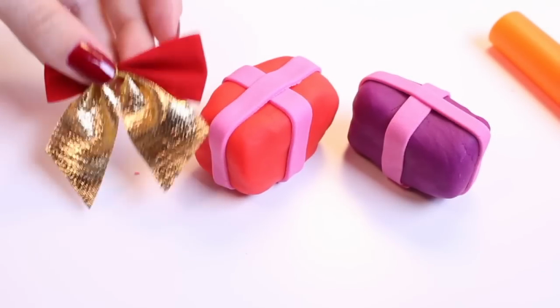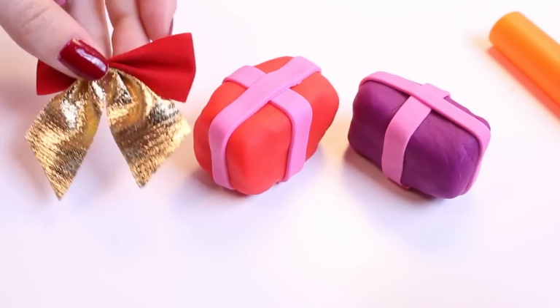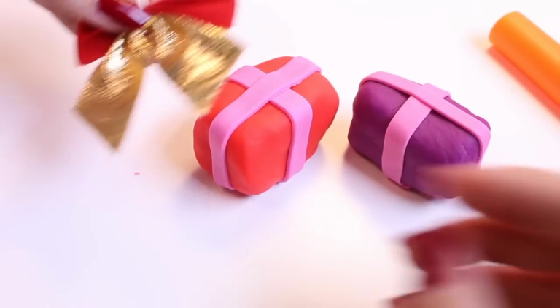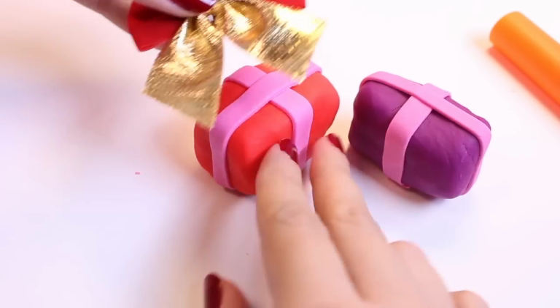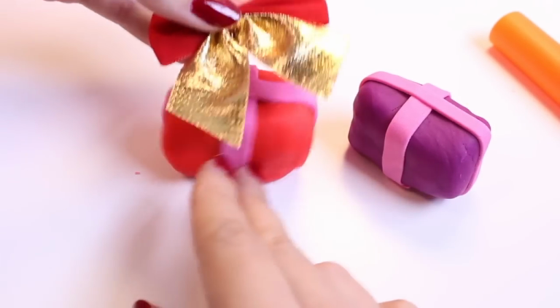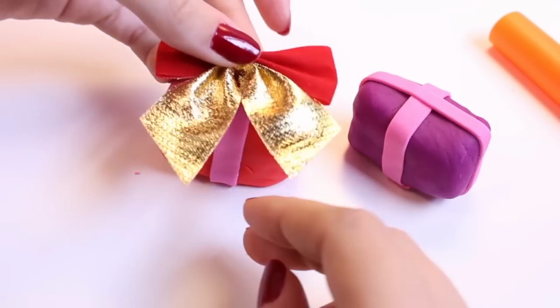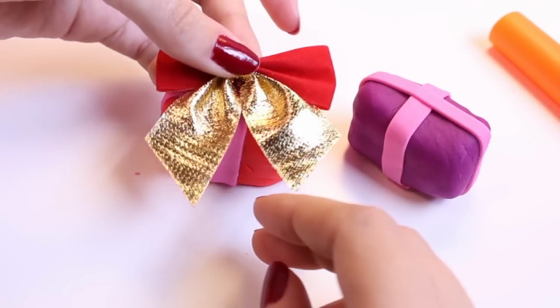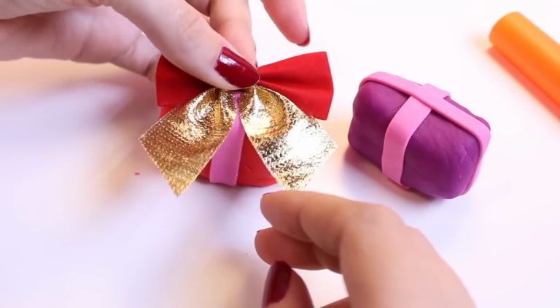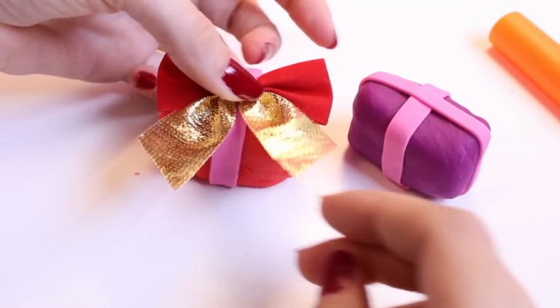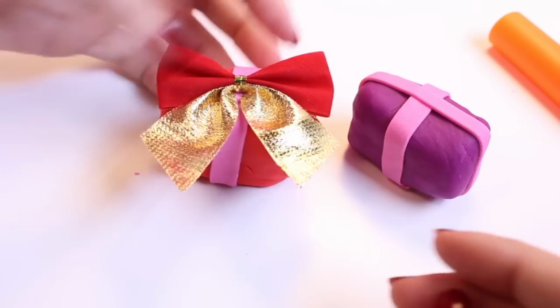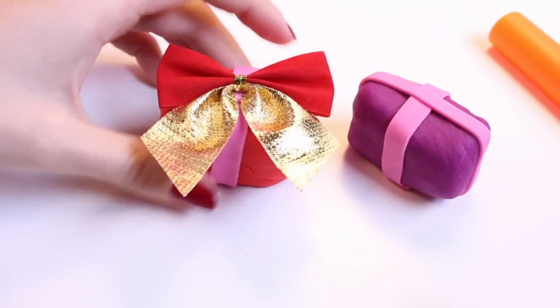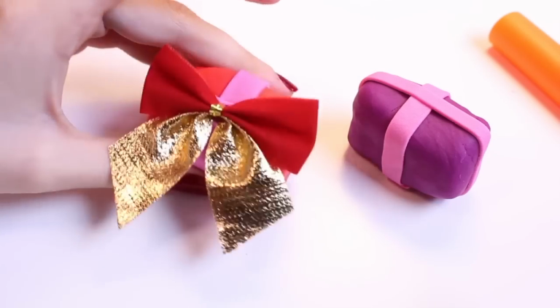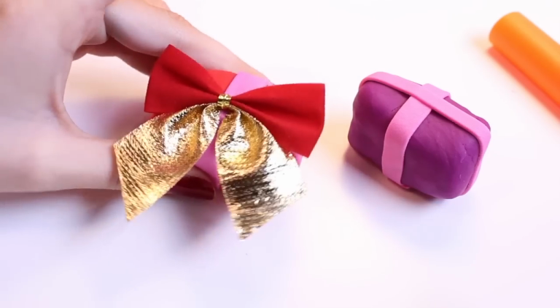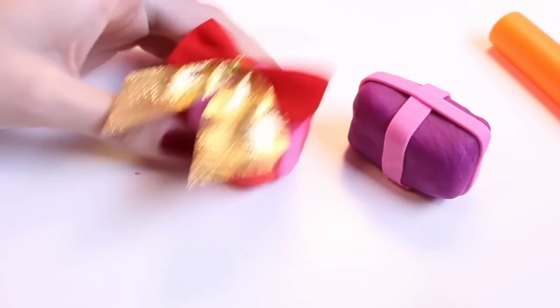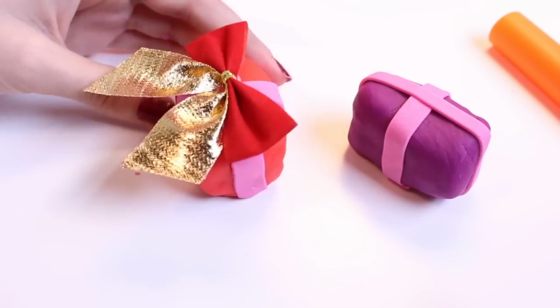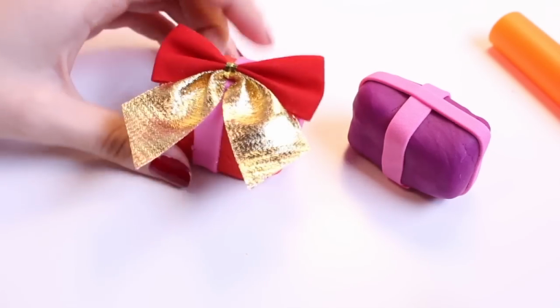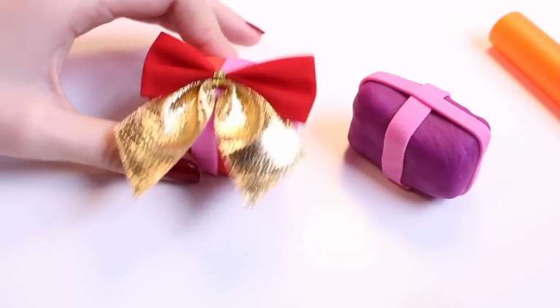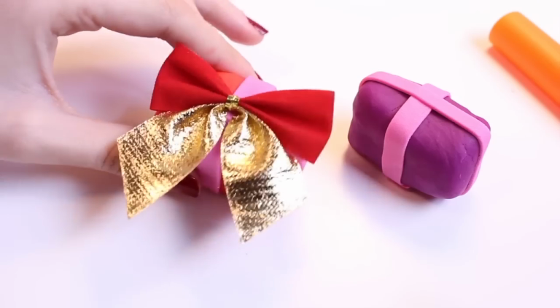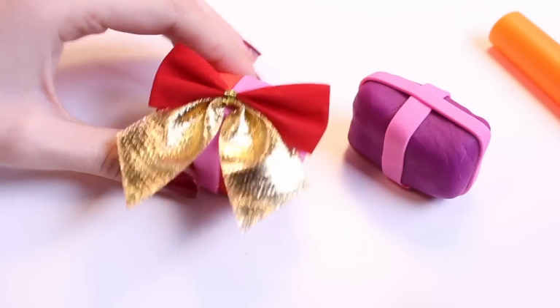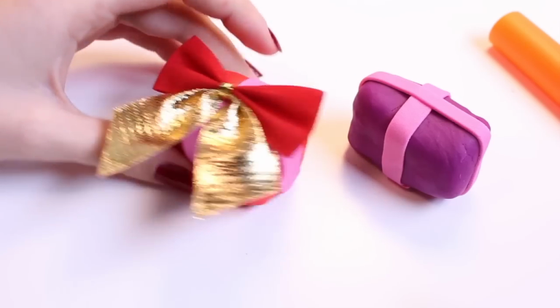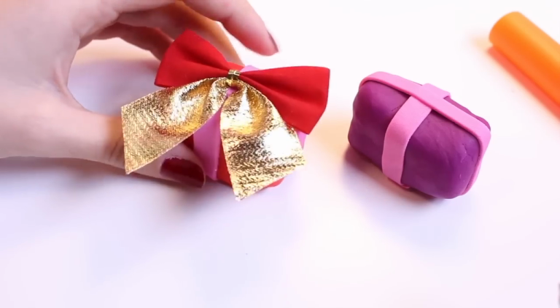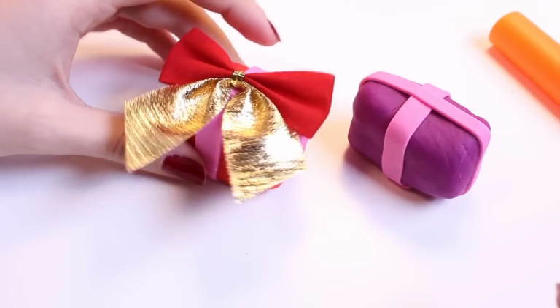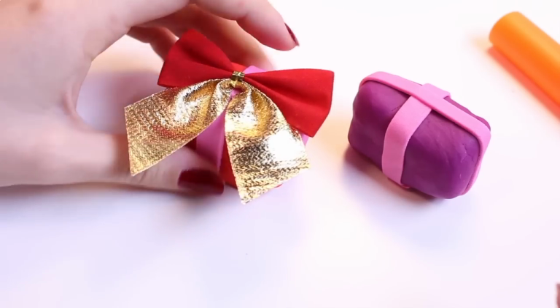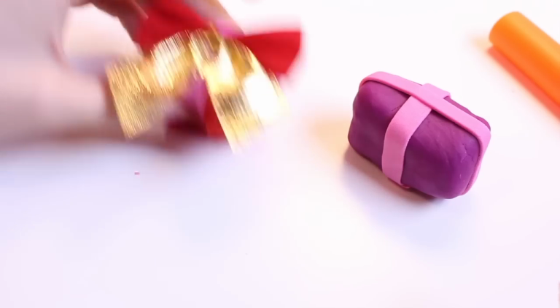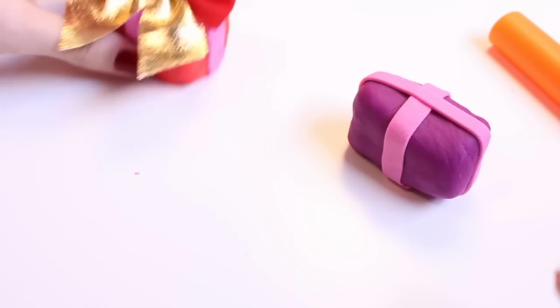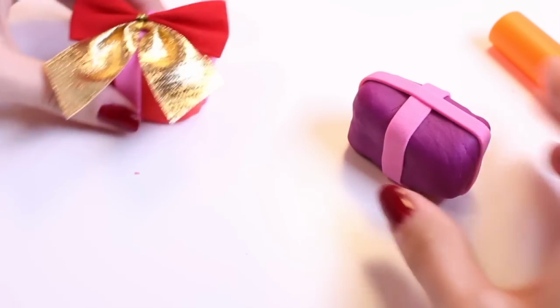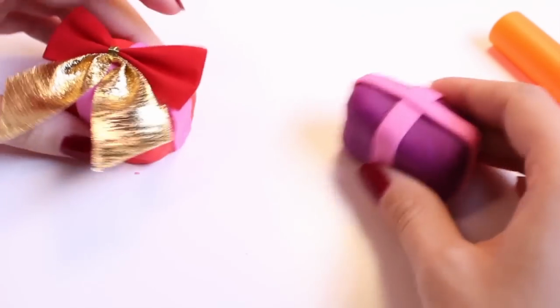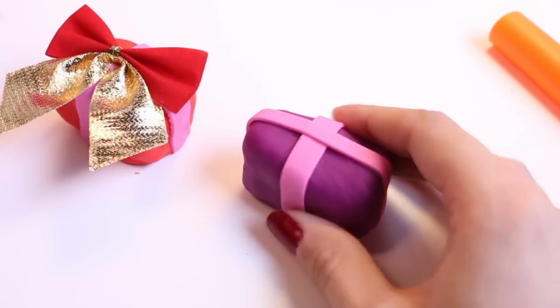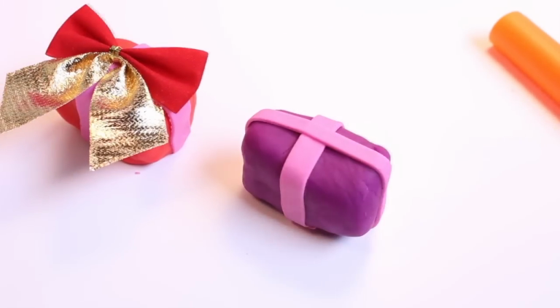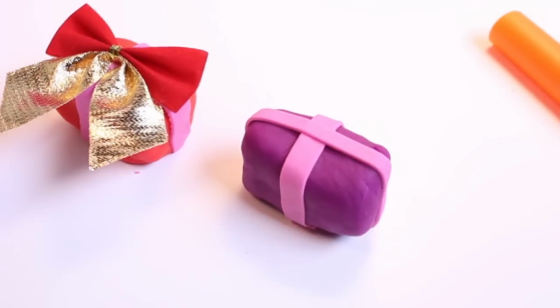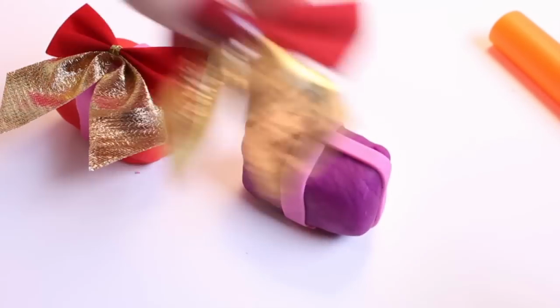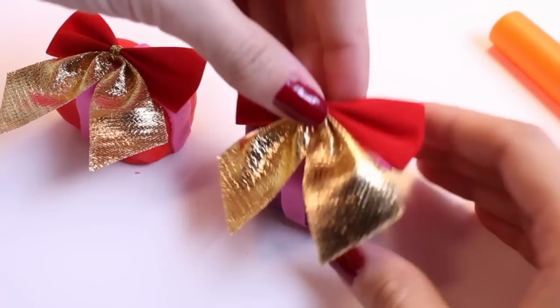And now I'm going to use these tiny little bows that I got at the dollar store. I just love them so much — I love Christmas bows. So huge bows are going to go on these presents.